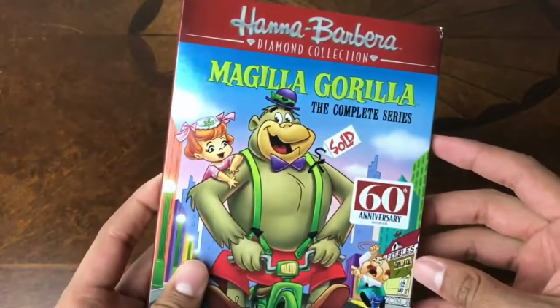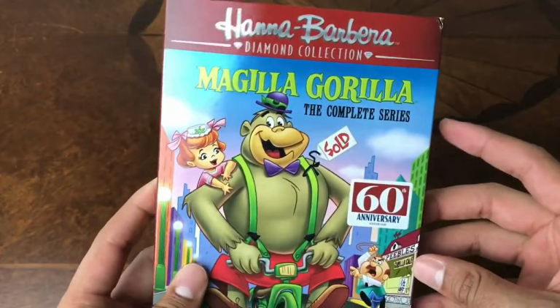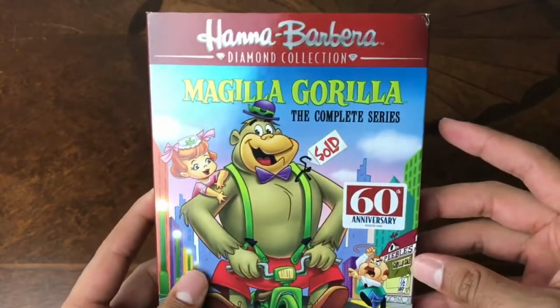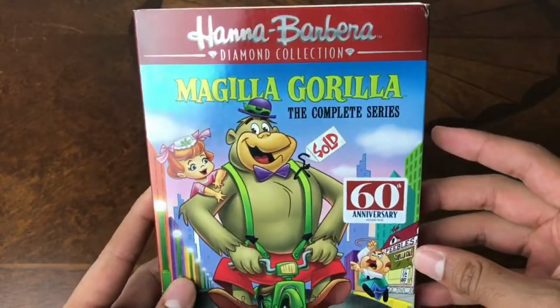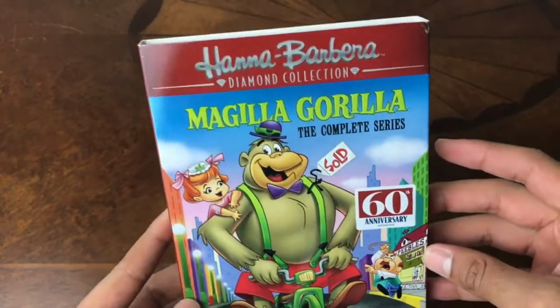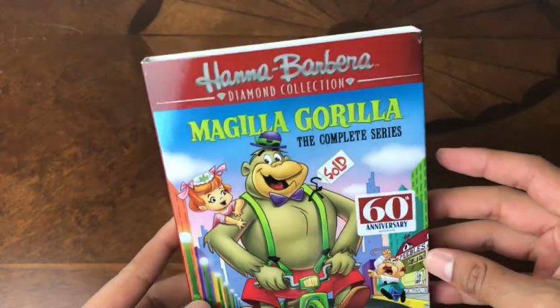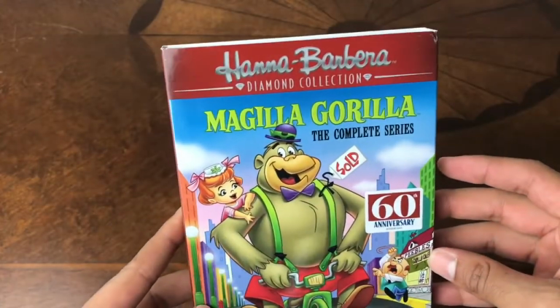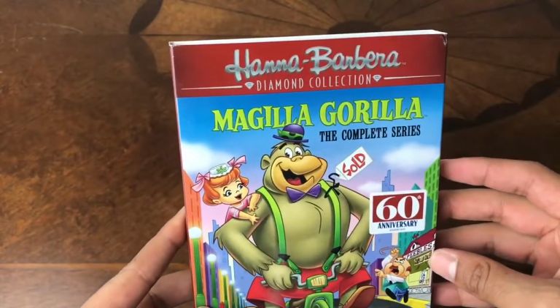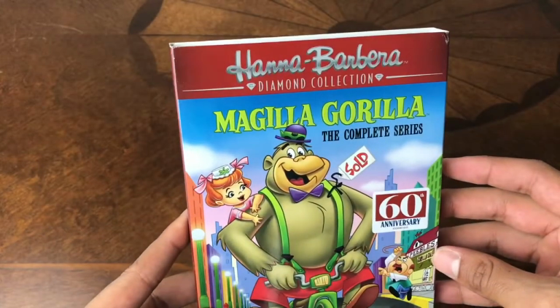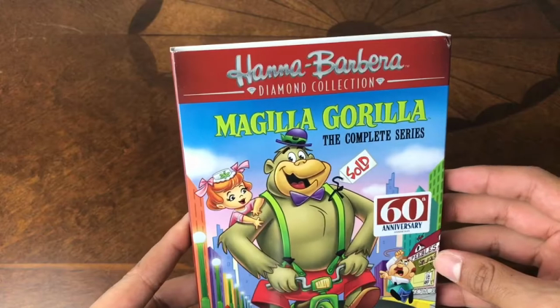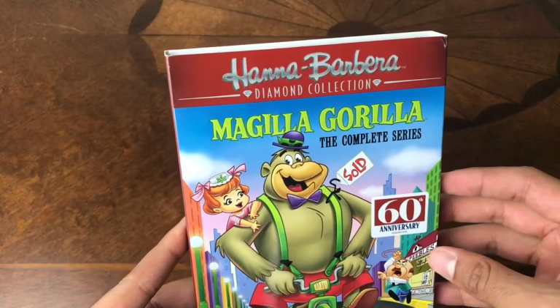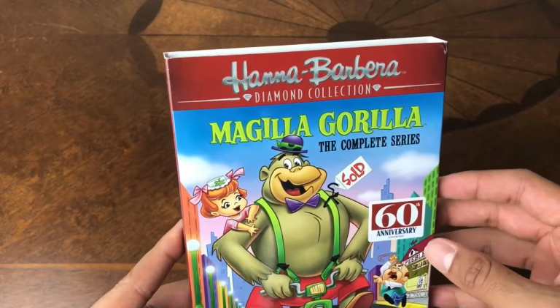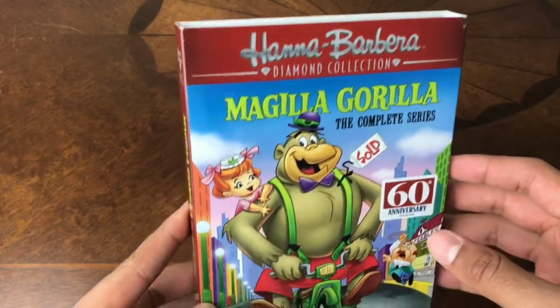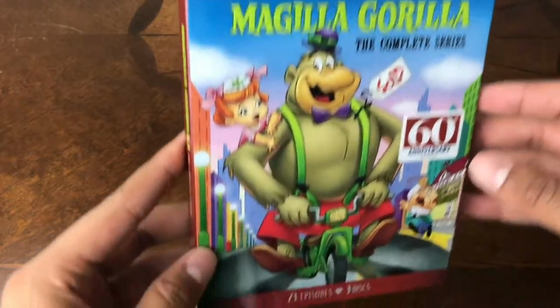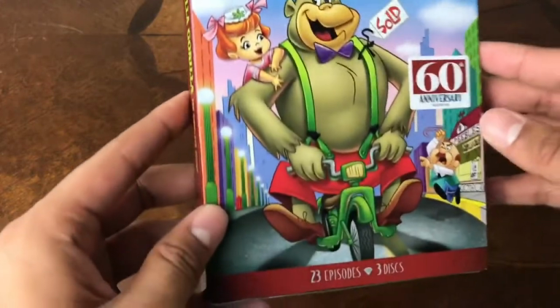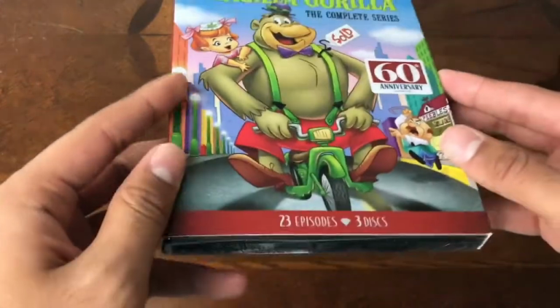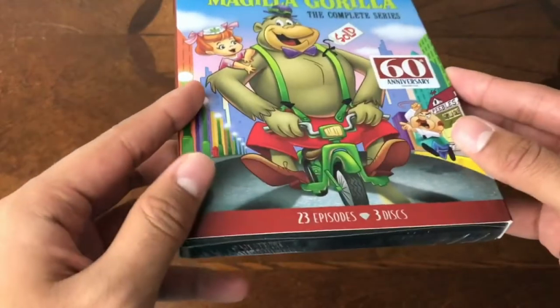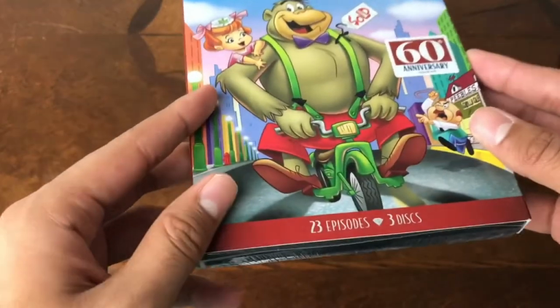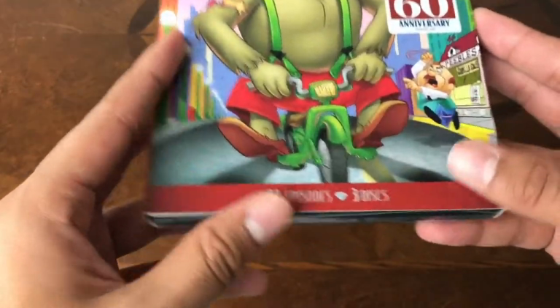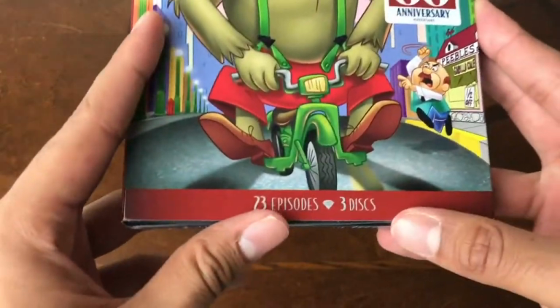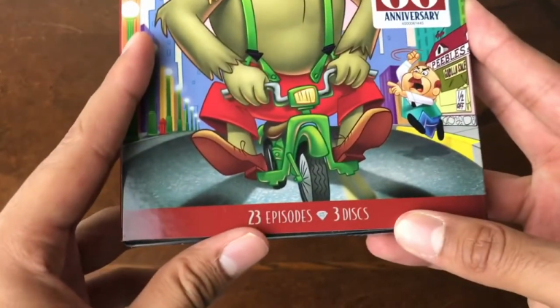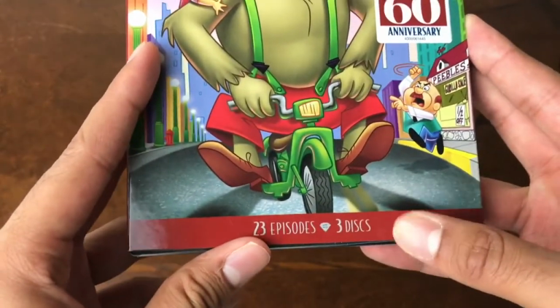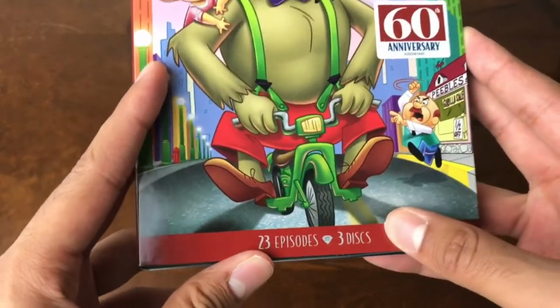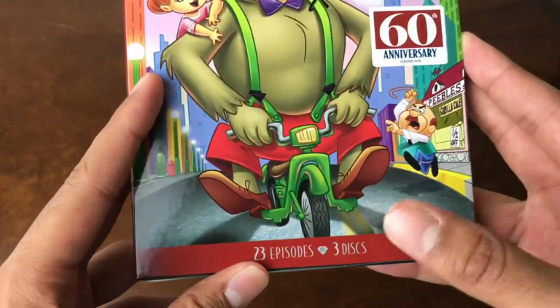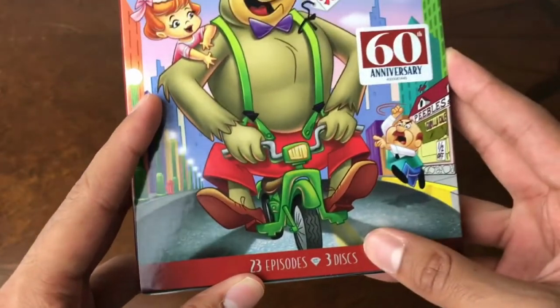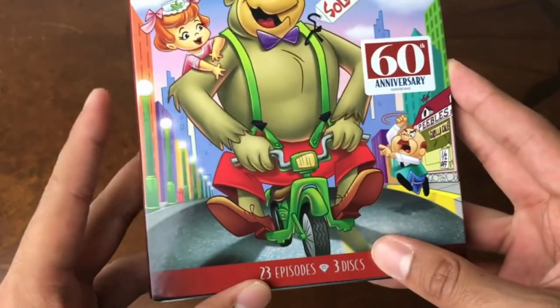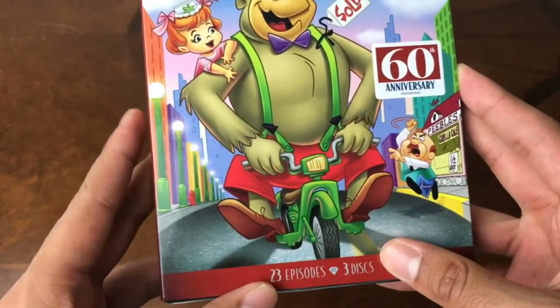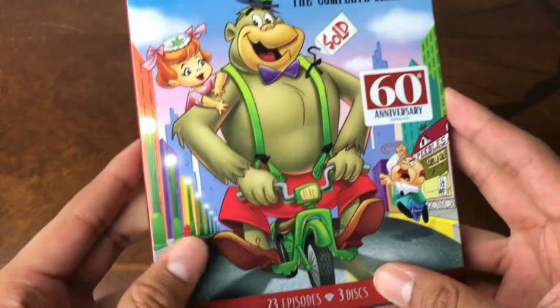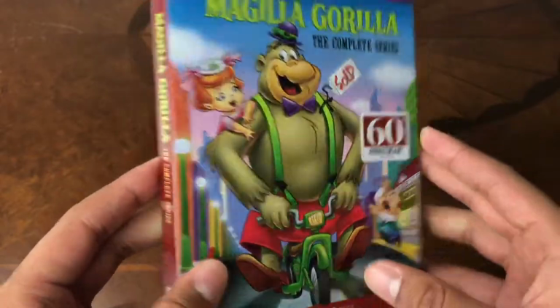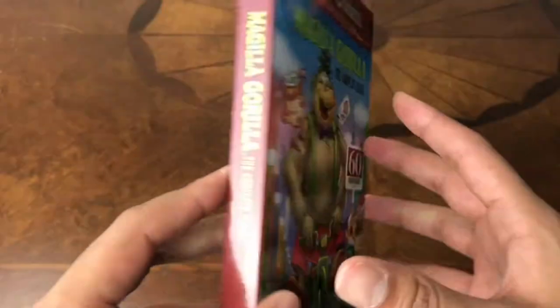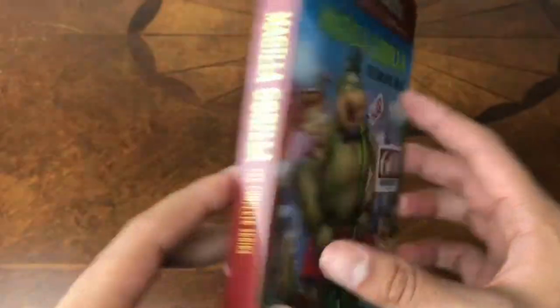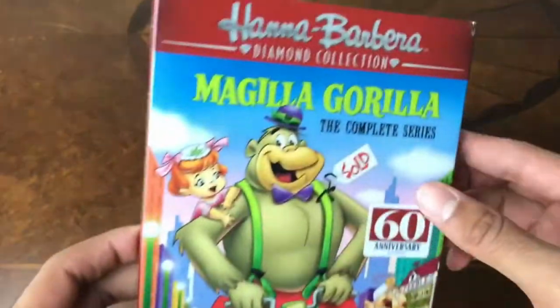For some reason when I was a kid I used to call it Magilla. 23 episodes, 3 discs on it.